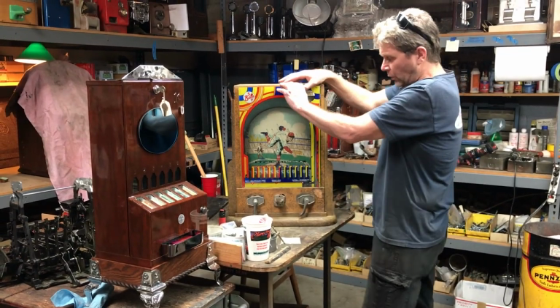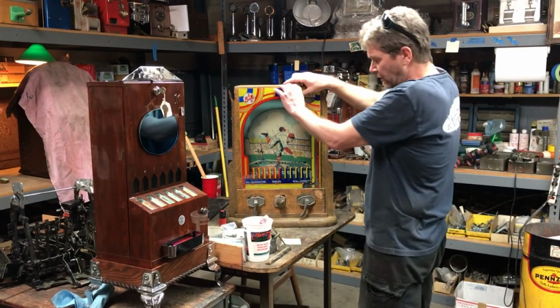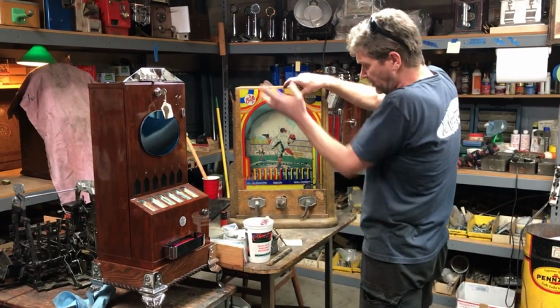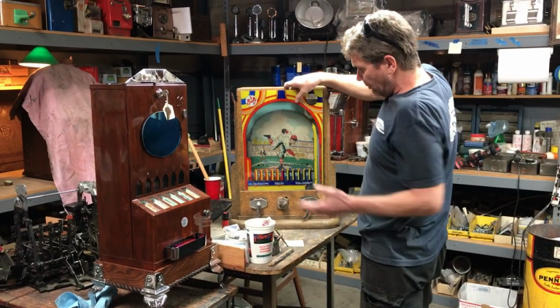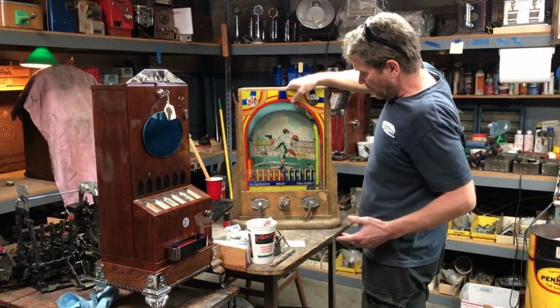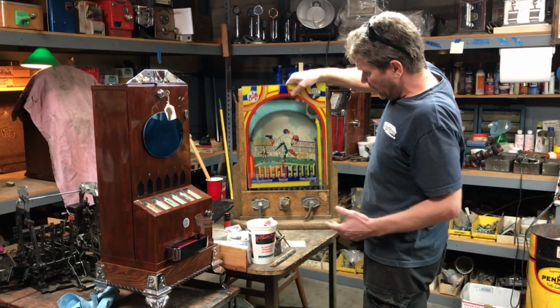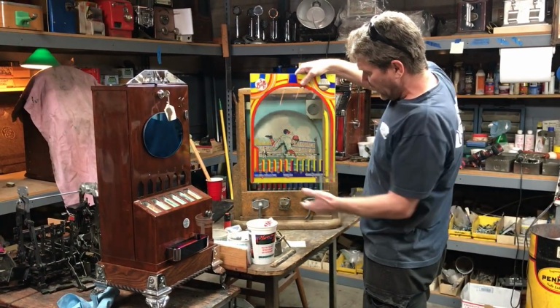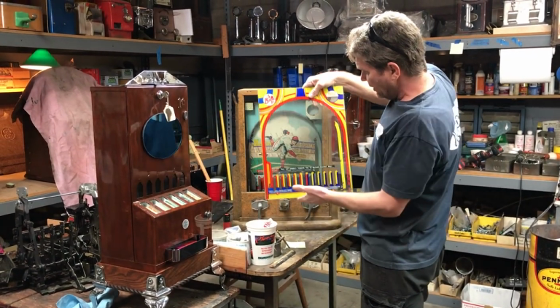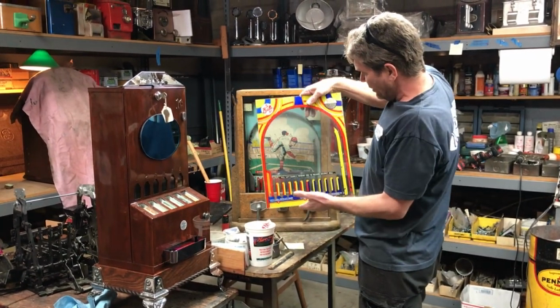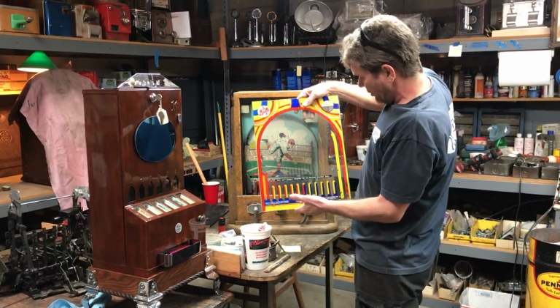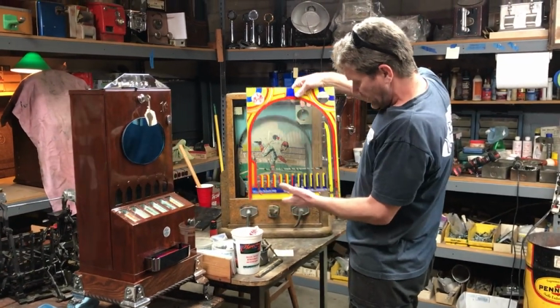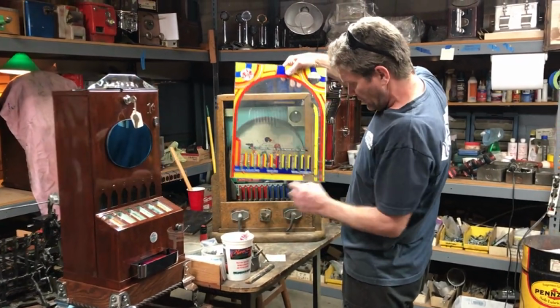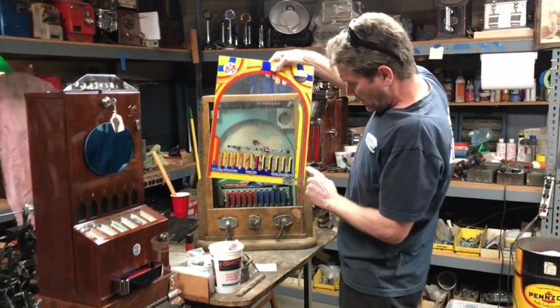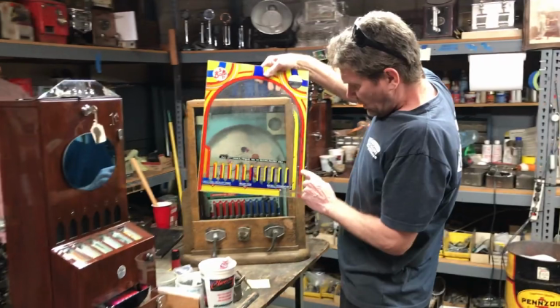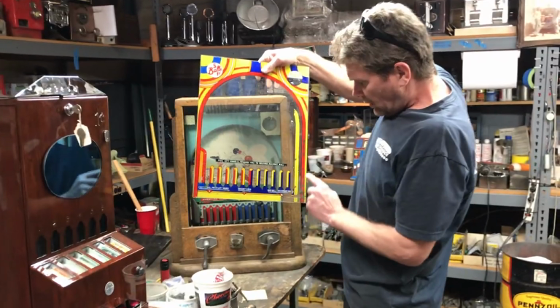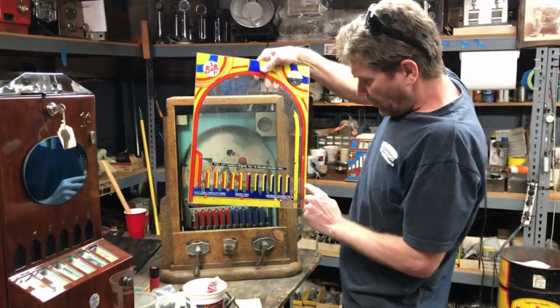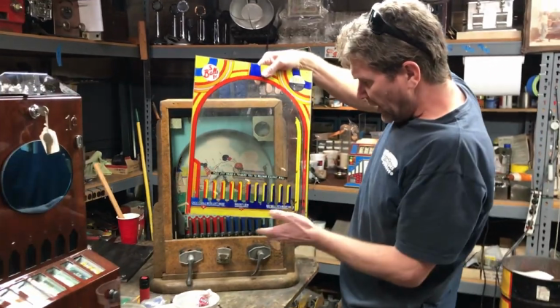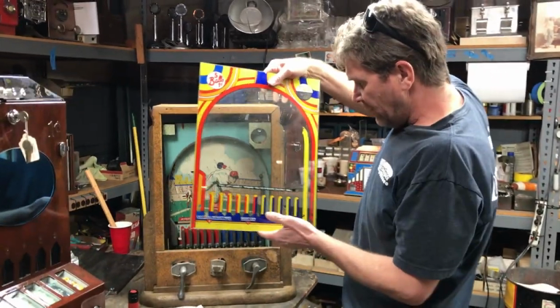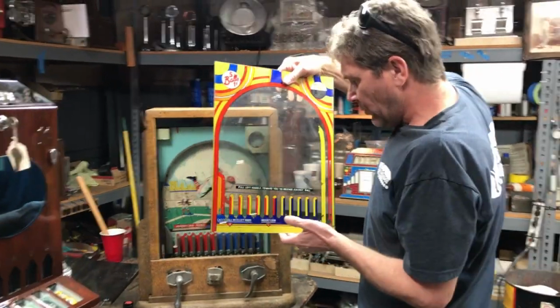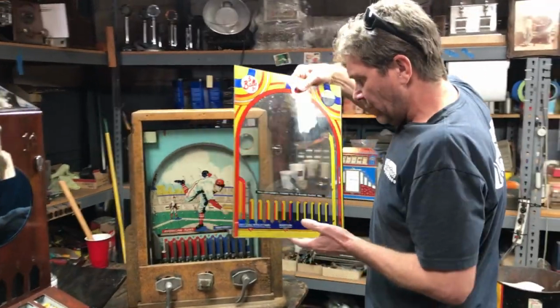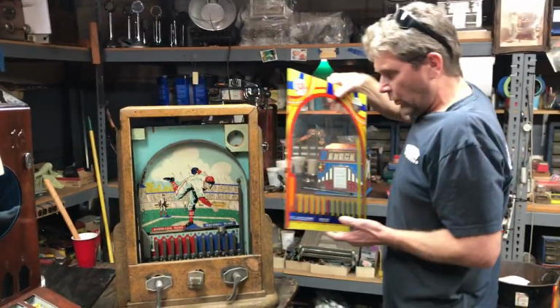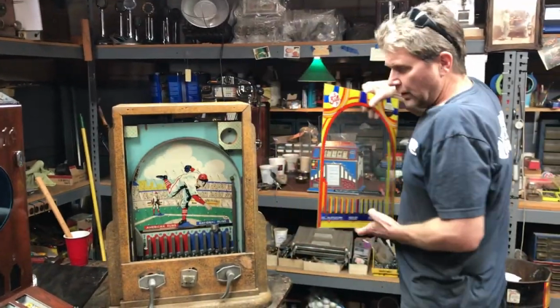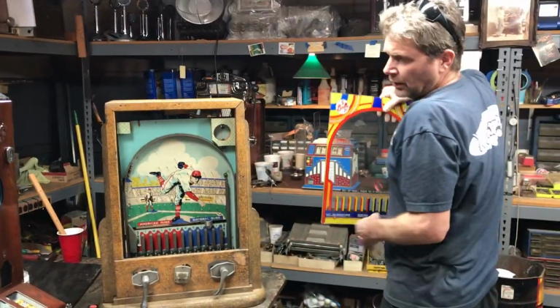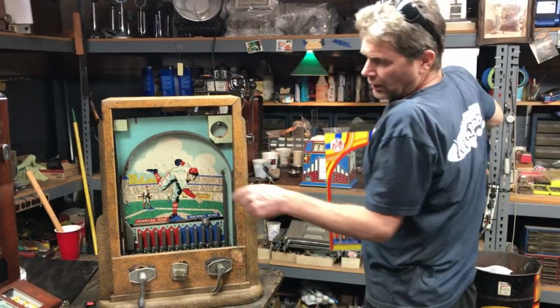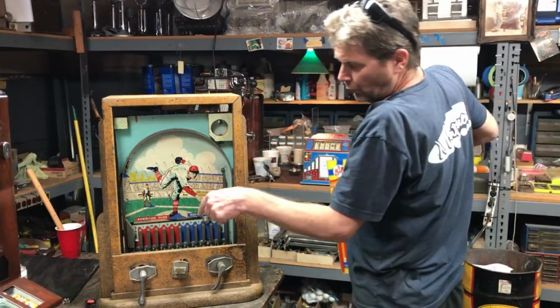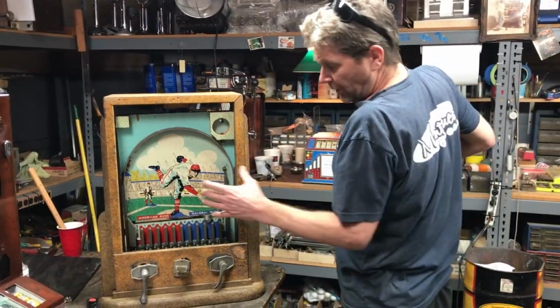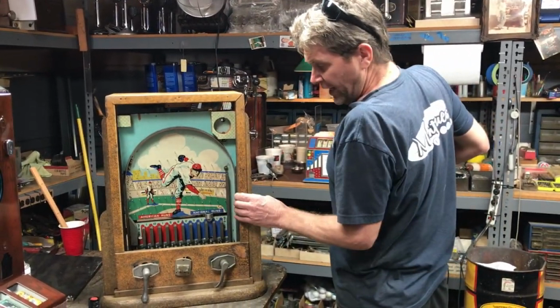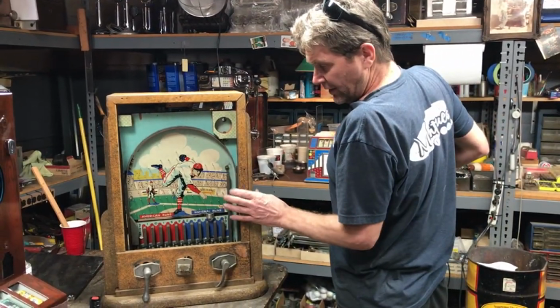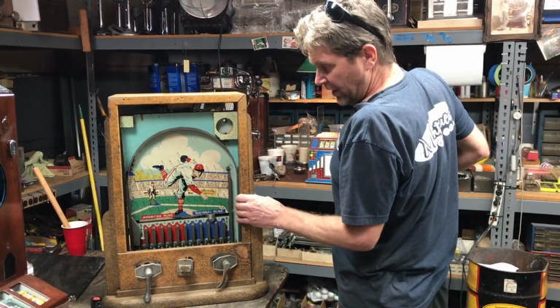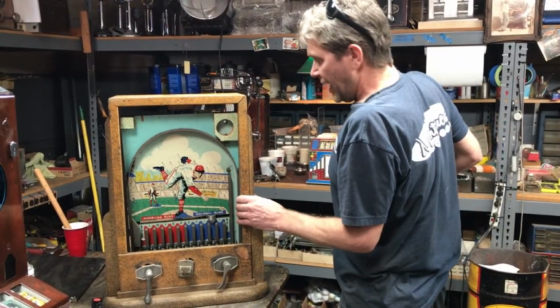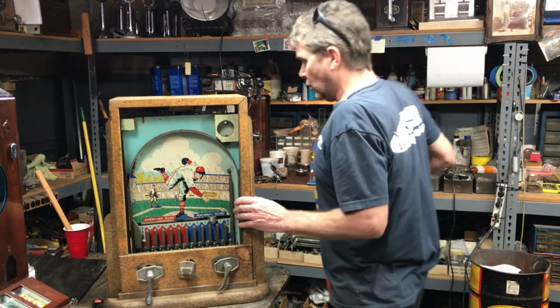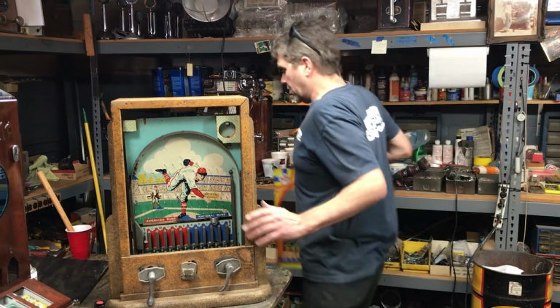I already took it apart, but the glass seems like it's in good condition — we're probably going to leave that, though we might restore it. The main thing is going to be this cabinet and the wood.